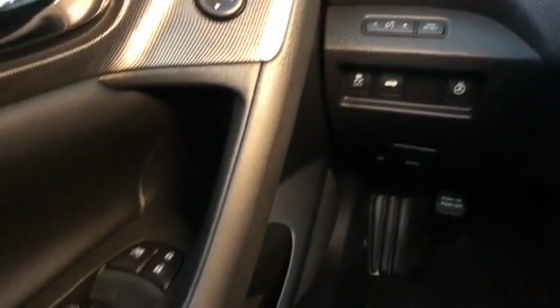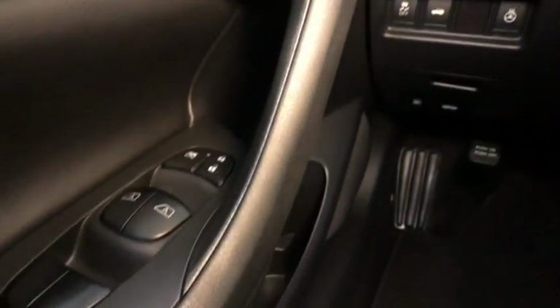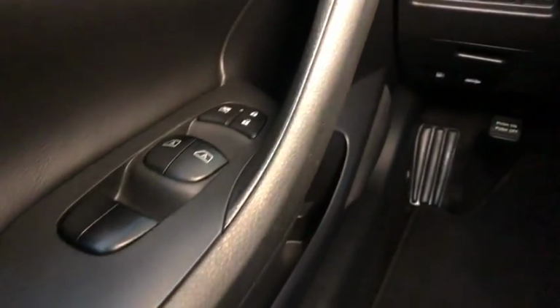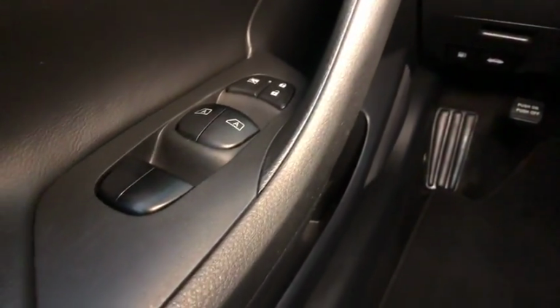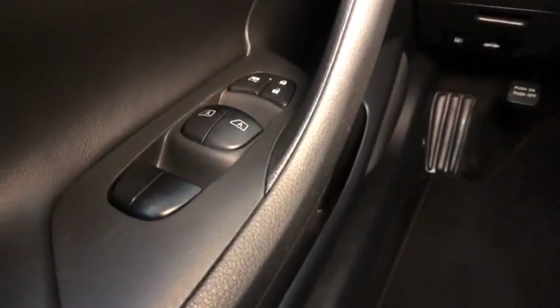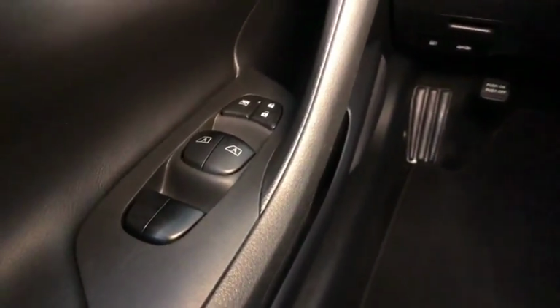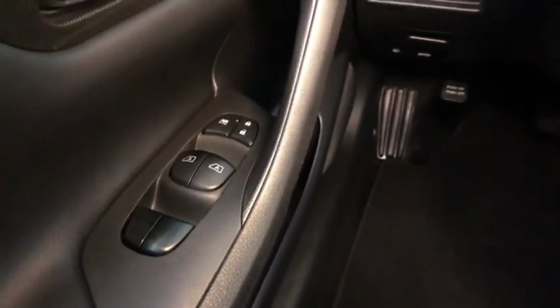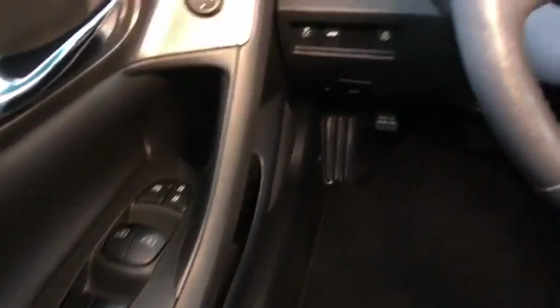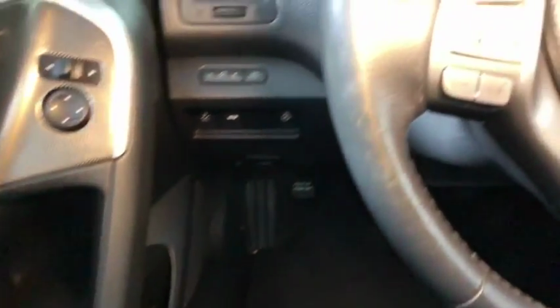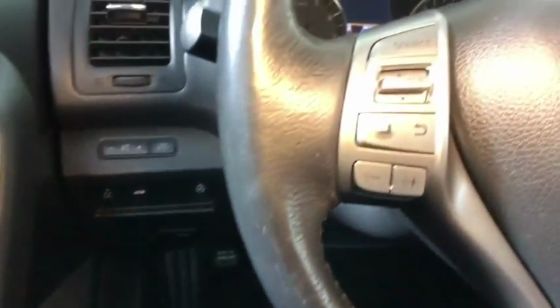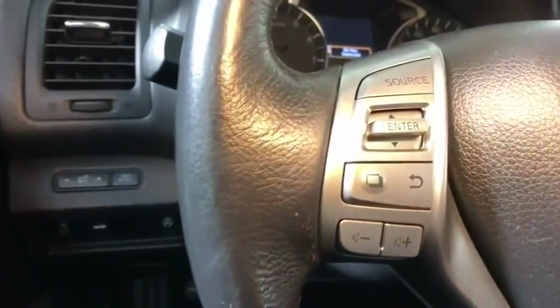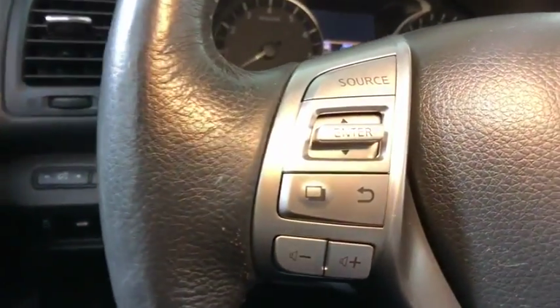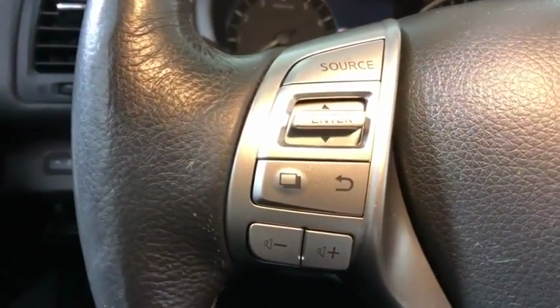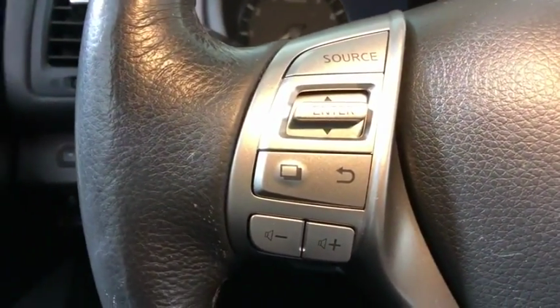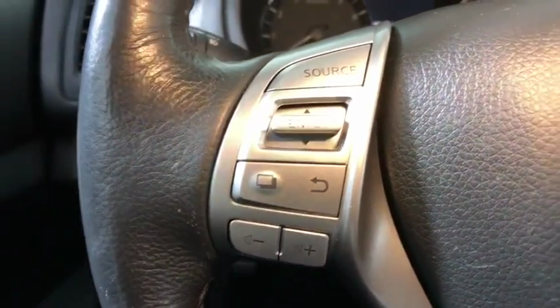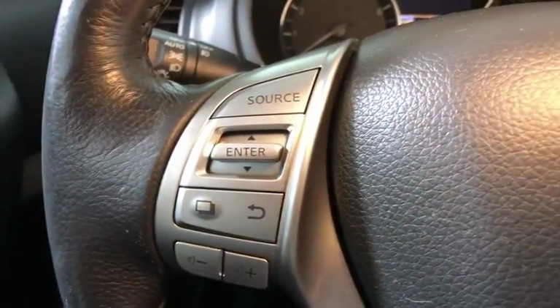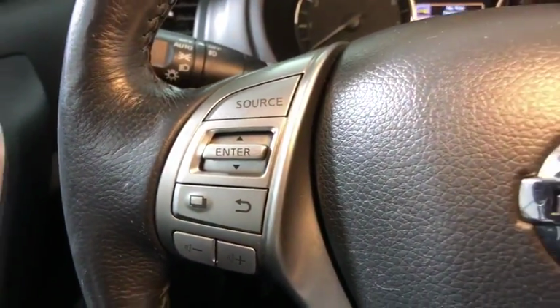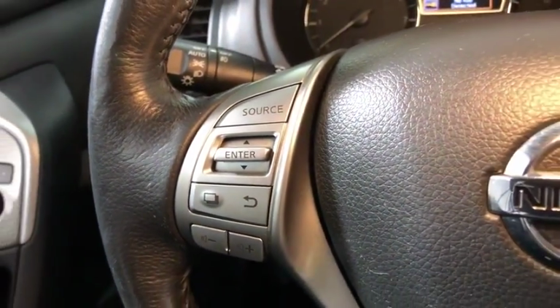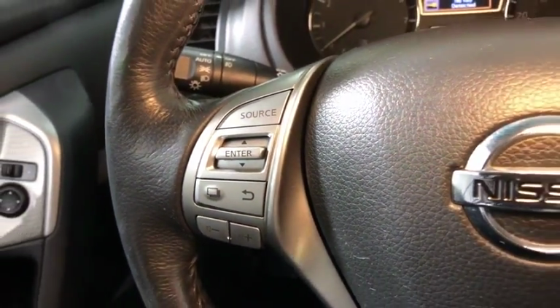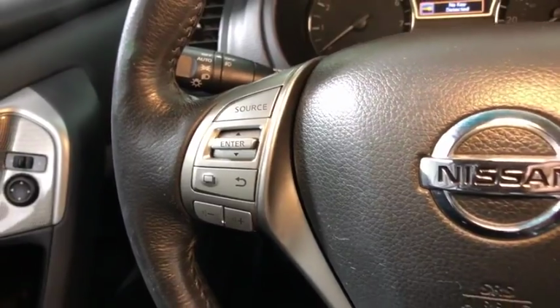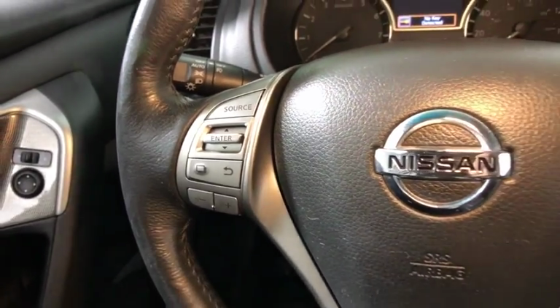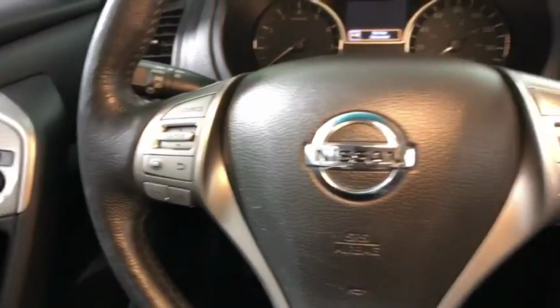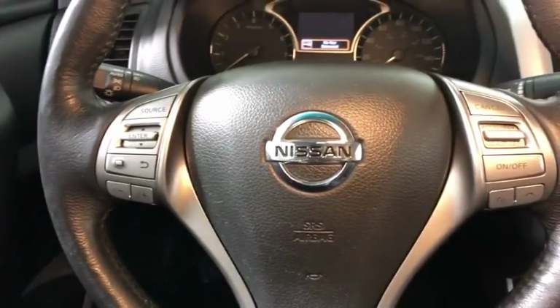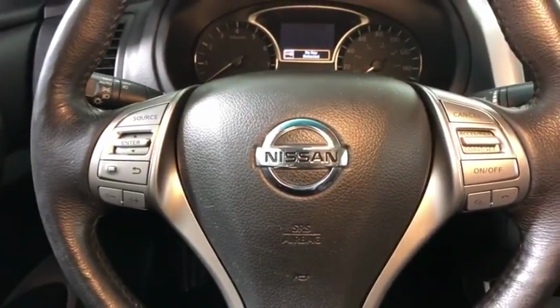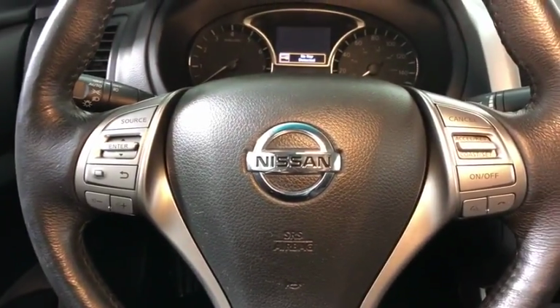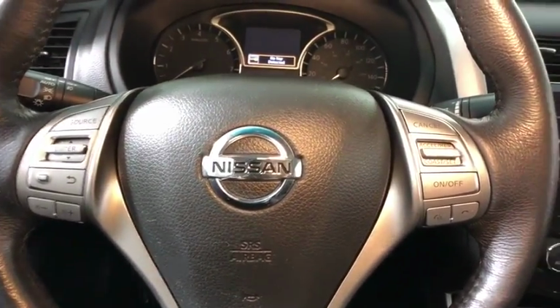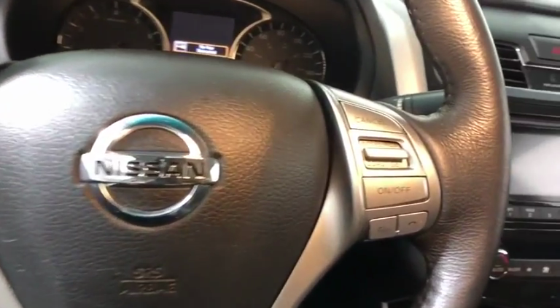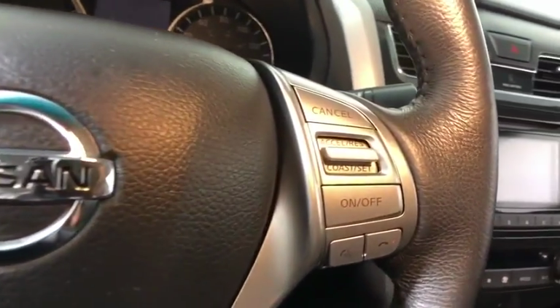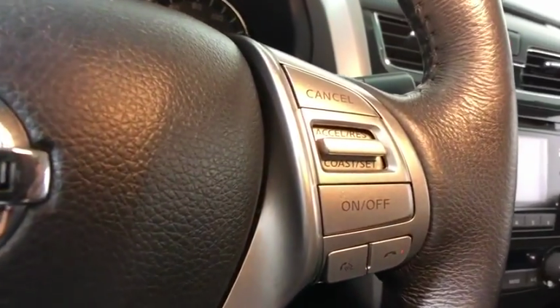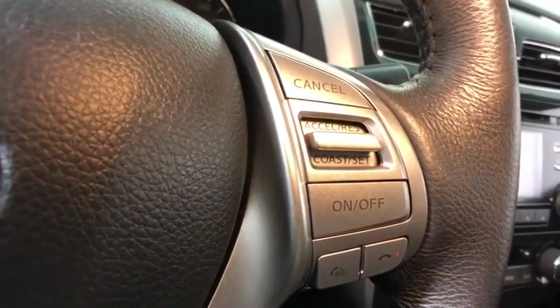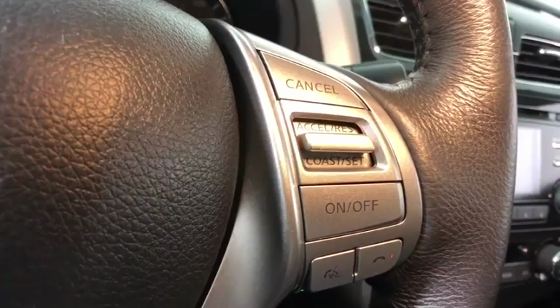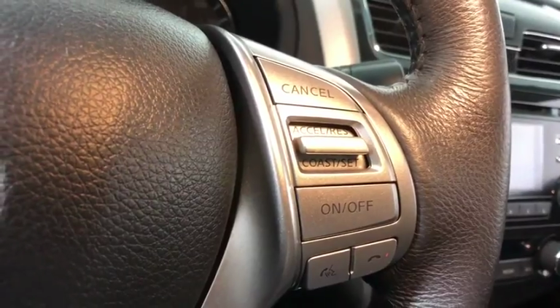Here are some of this vehicle's great options: backup camera, traction control, heated seats, power passenger seat, dual airbags, power steering, one owner, alloy wheels, four wheel disc brakes, center armrest, power windows.